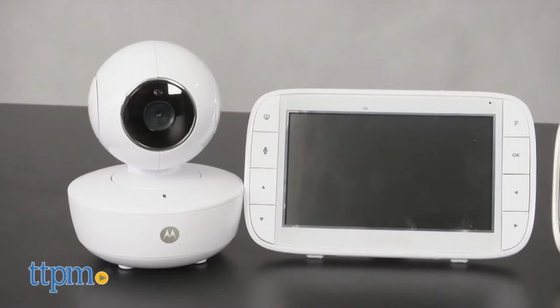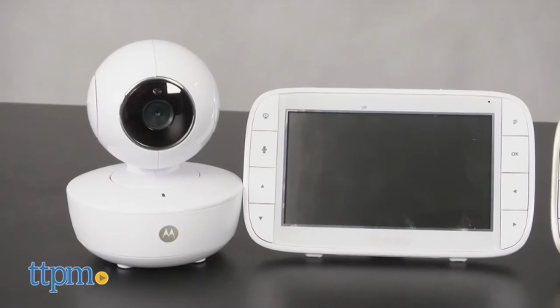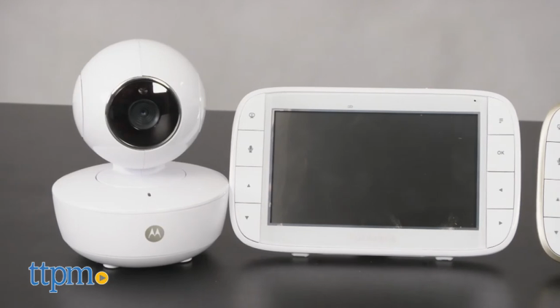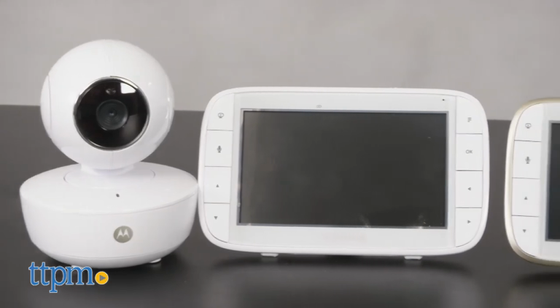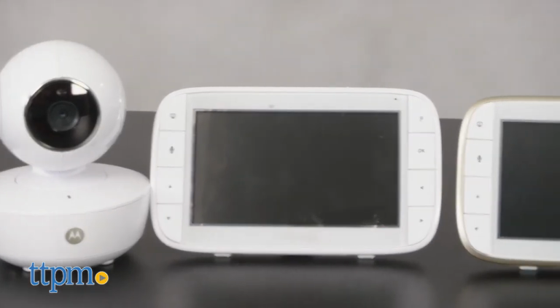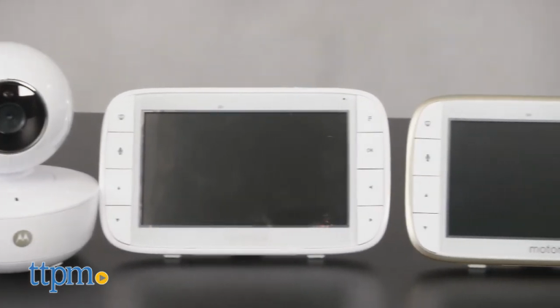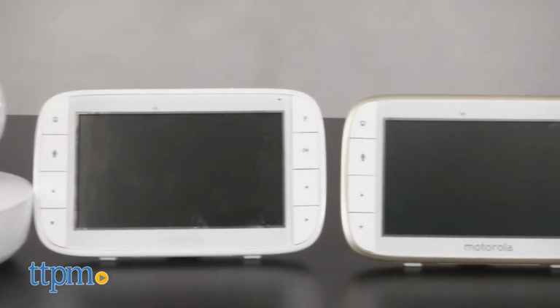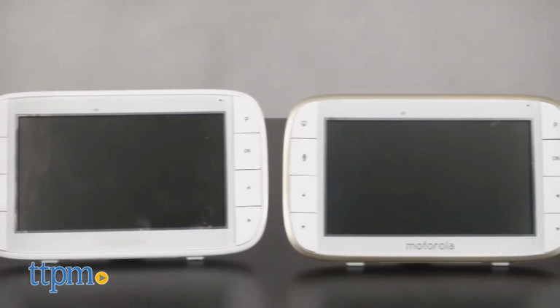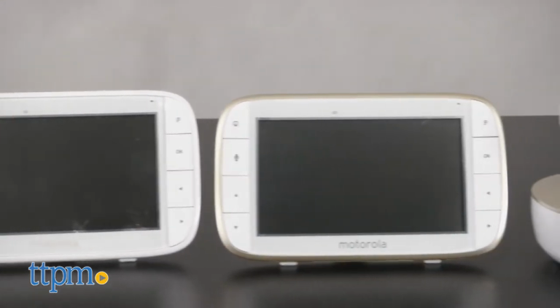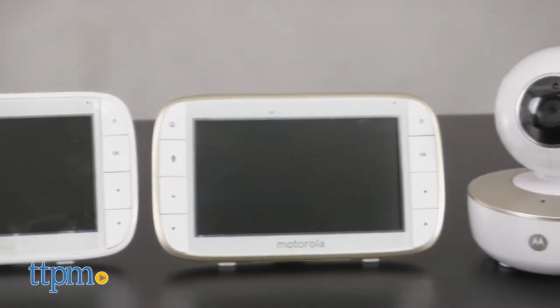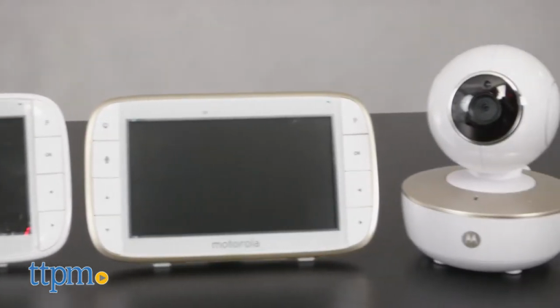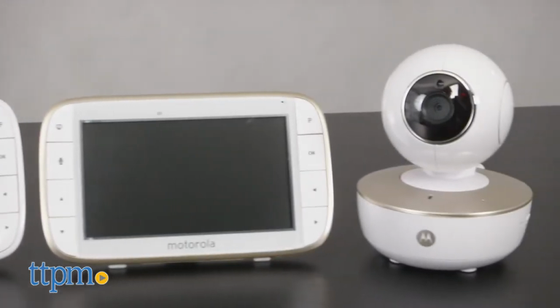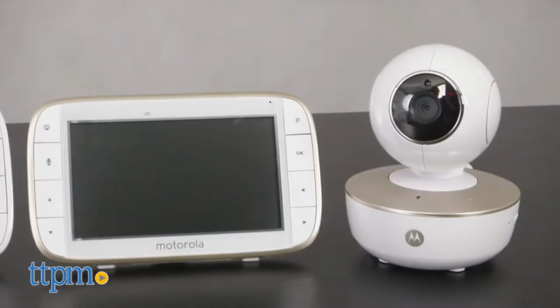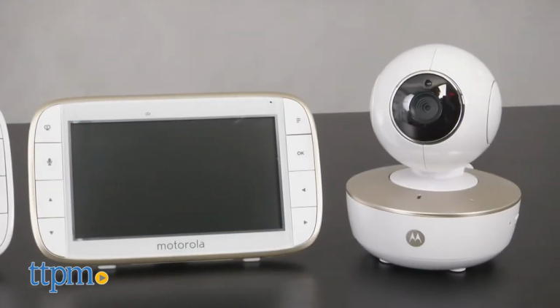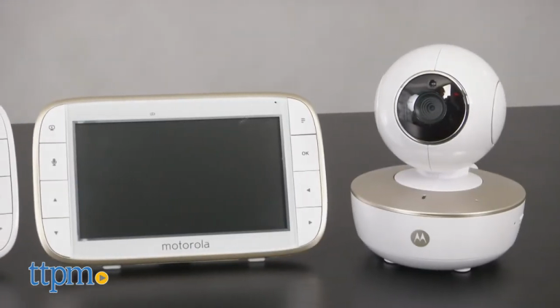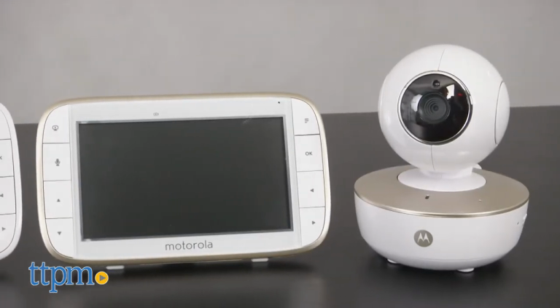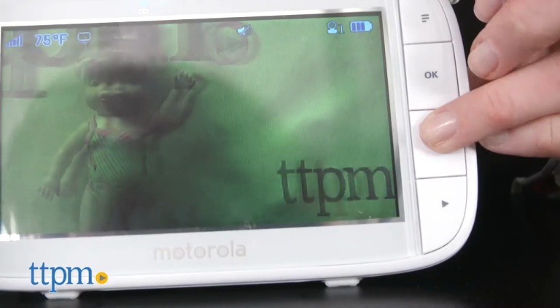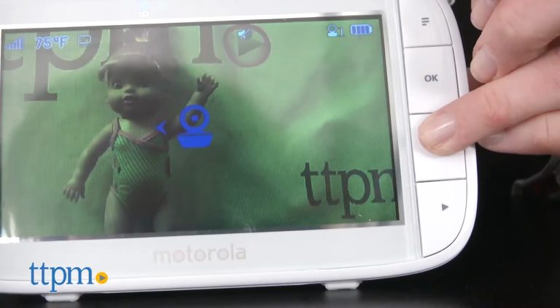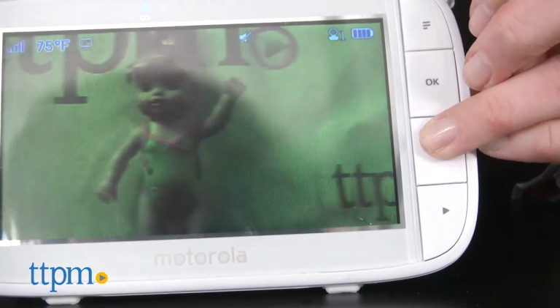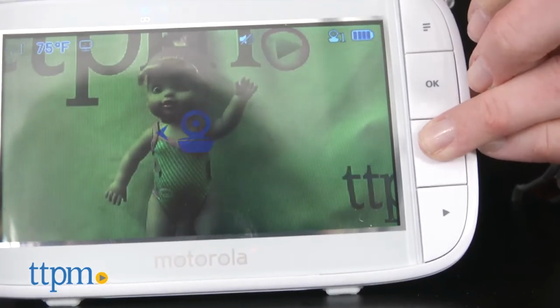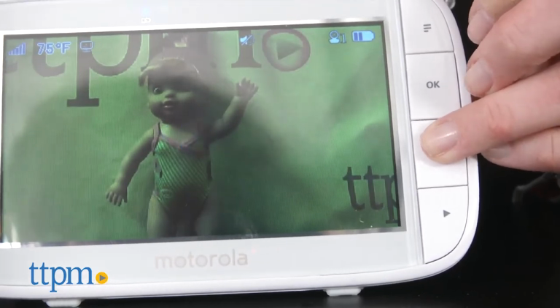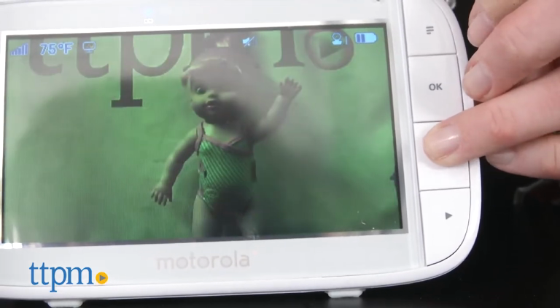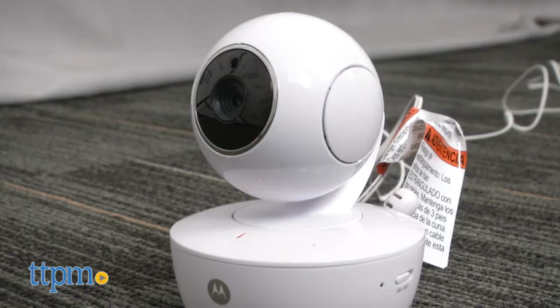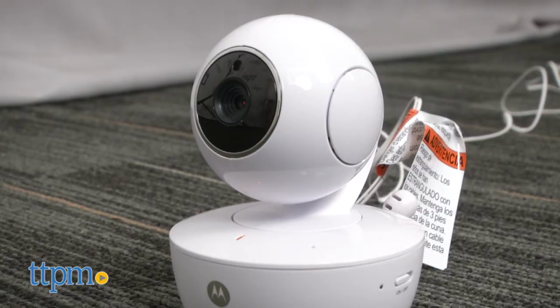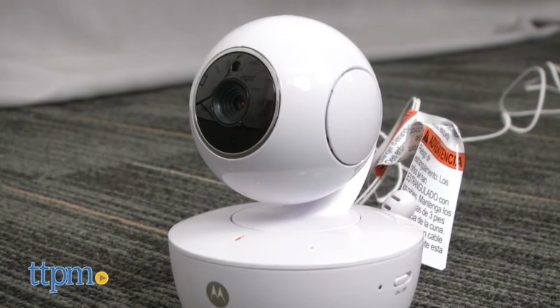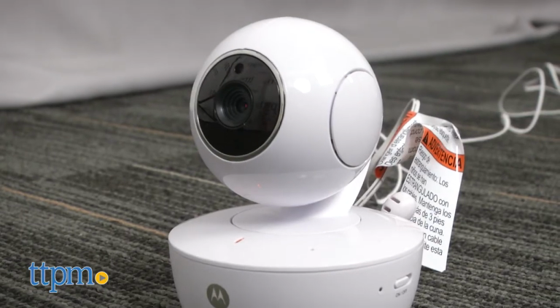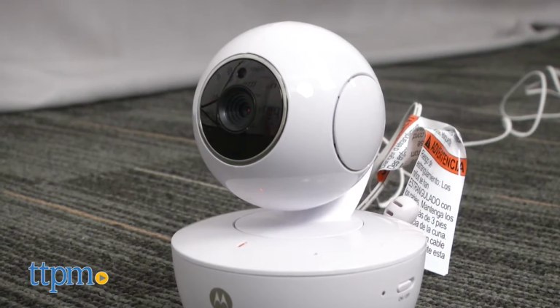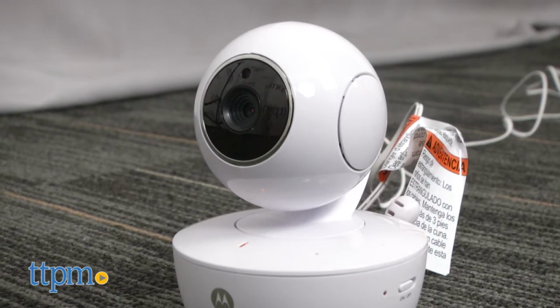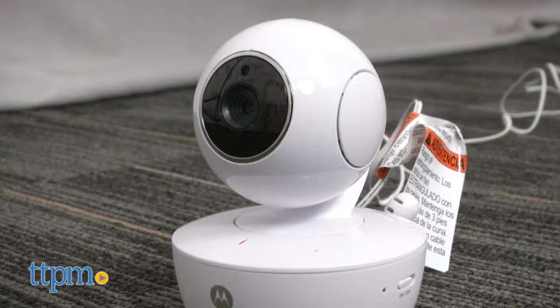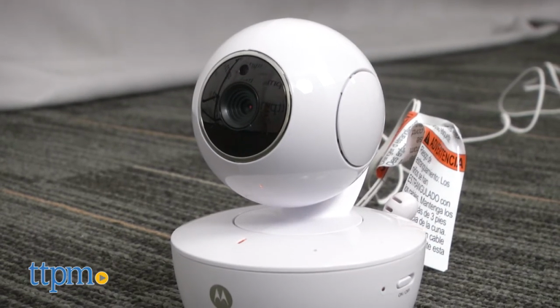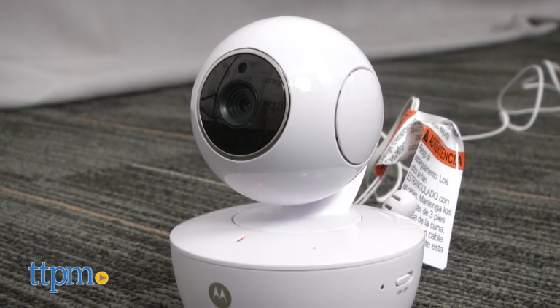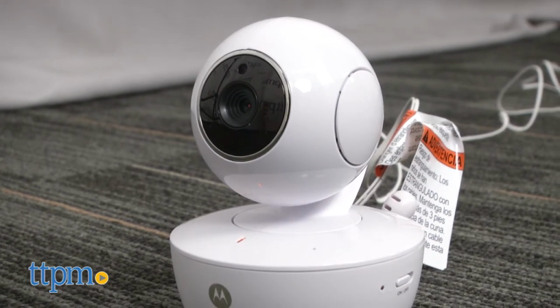Both have a 5-inch color screen and a 1,000-foot range between the monitor and the parent handheld unit. On both, you can use the parent unit to pan, tilt and zoom to ensure you always keep your baby in view.